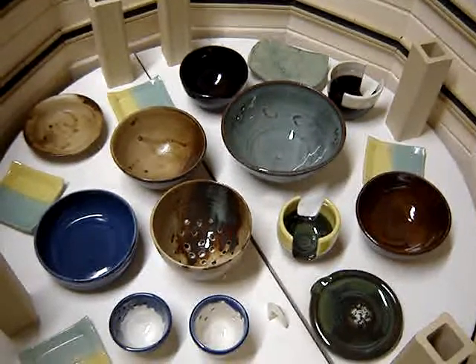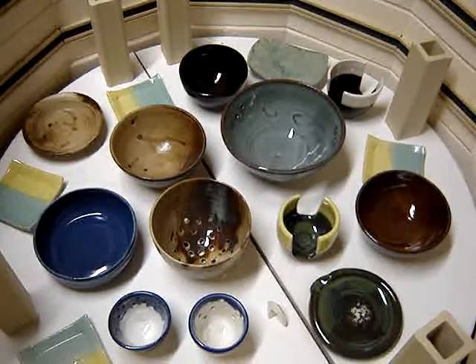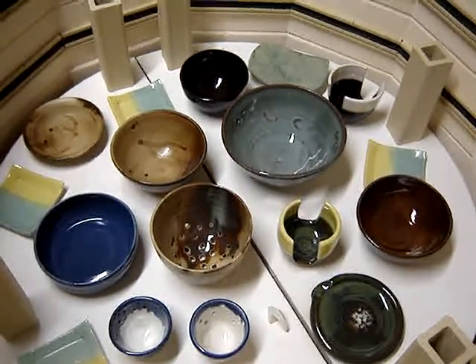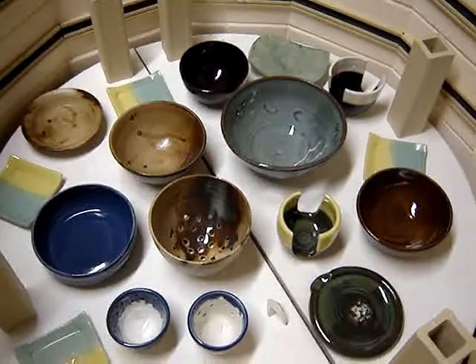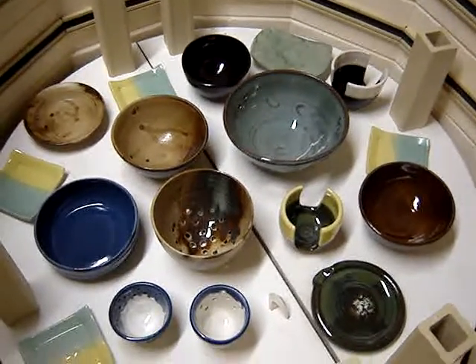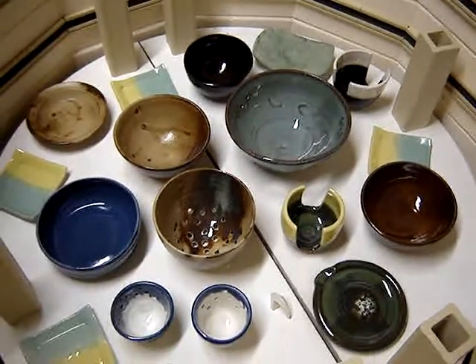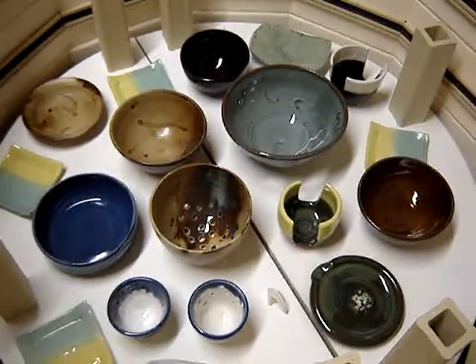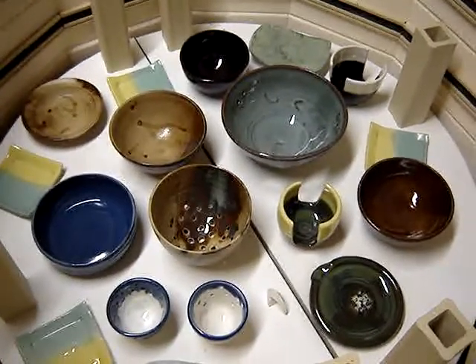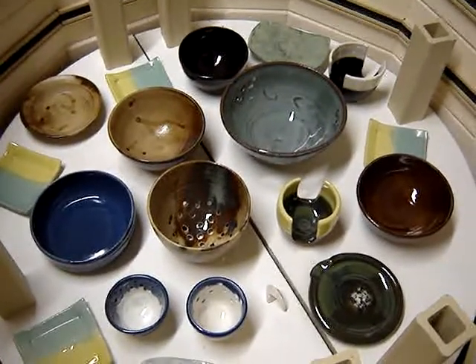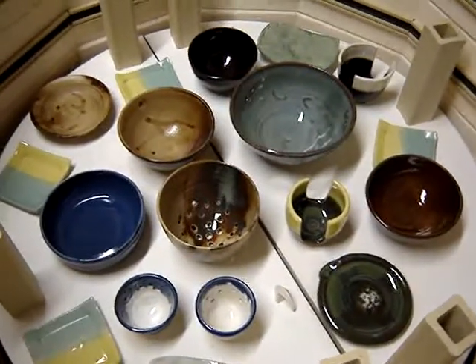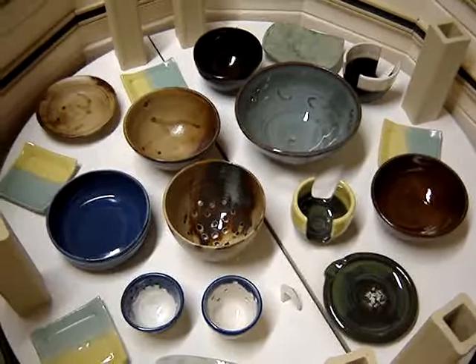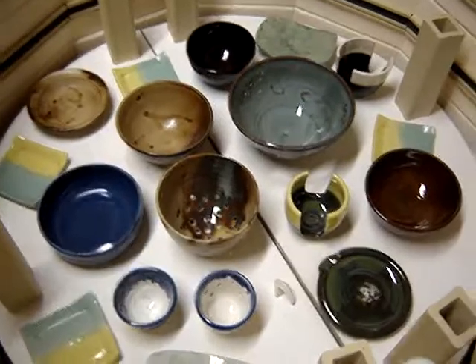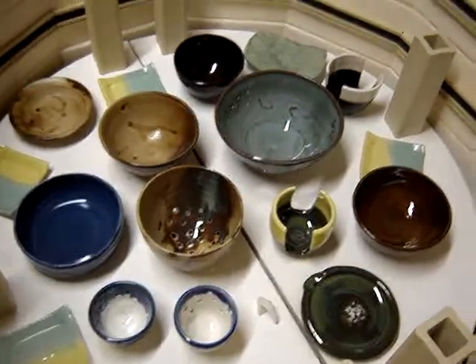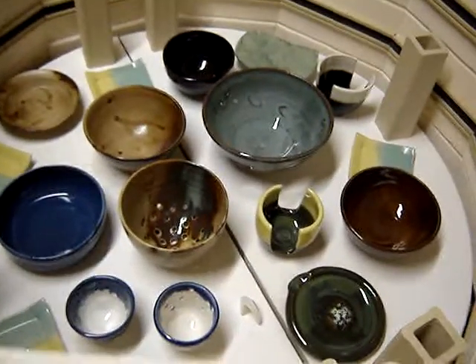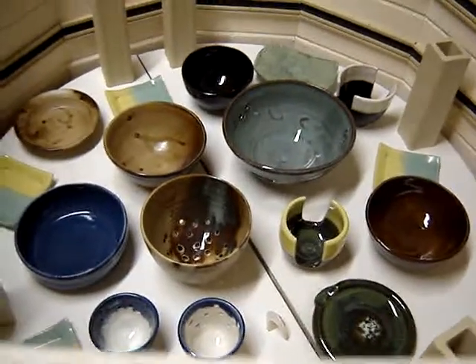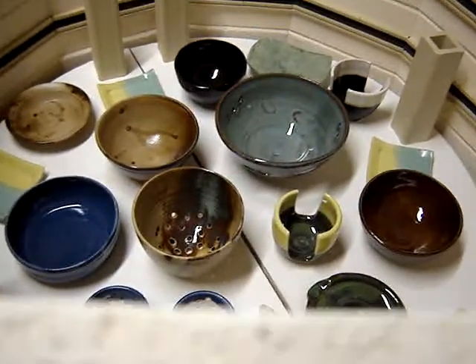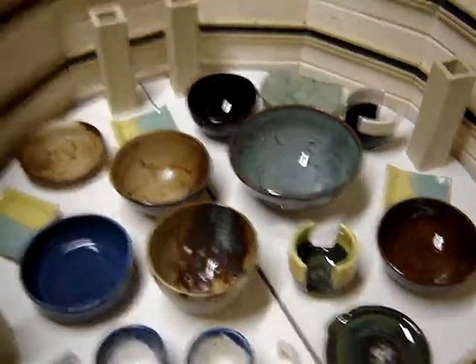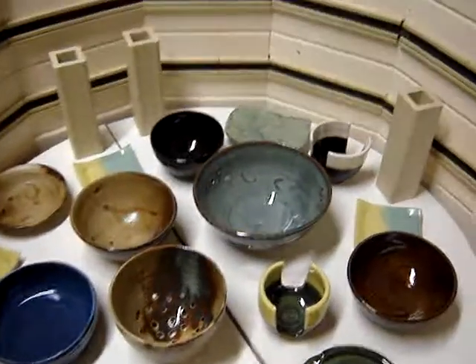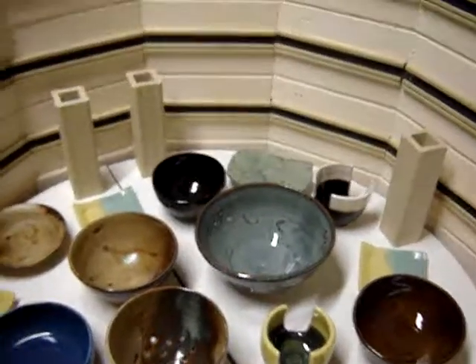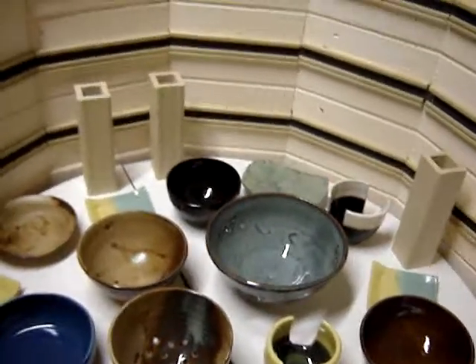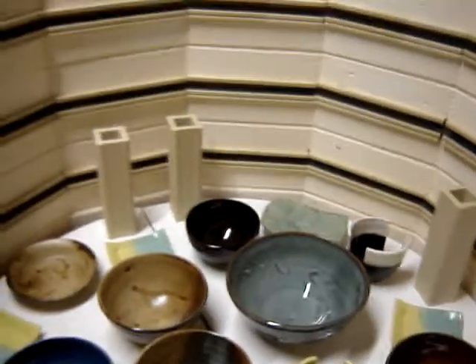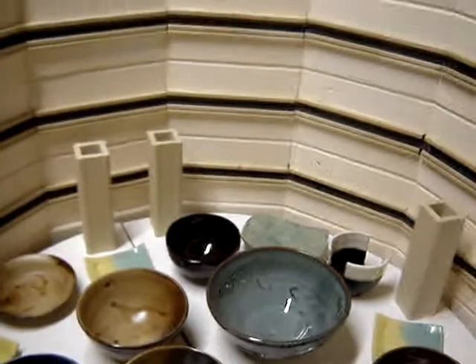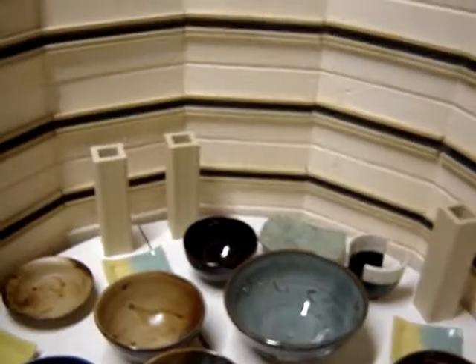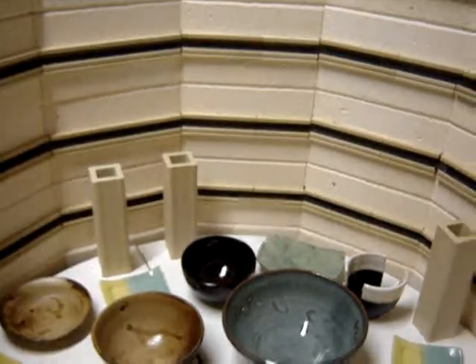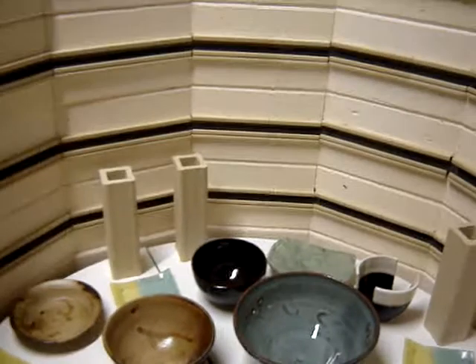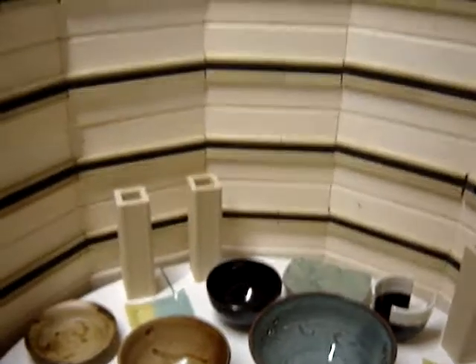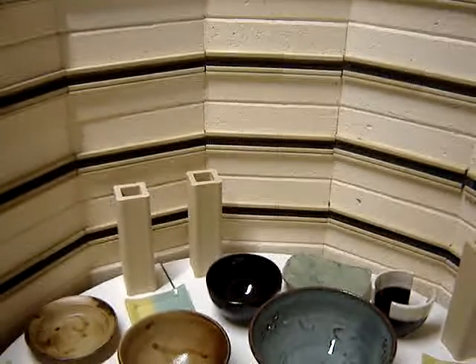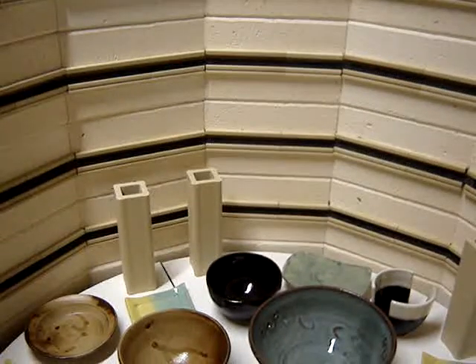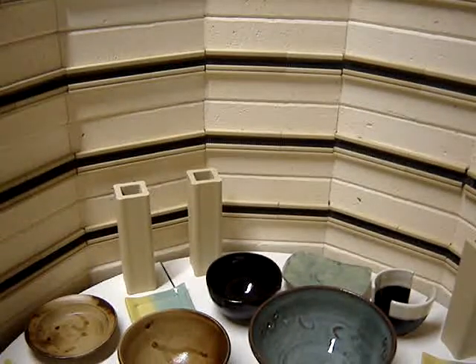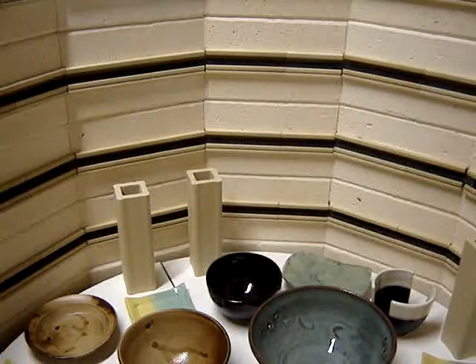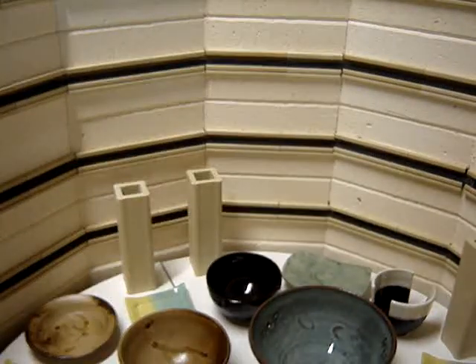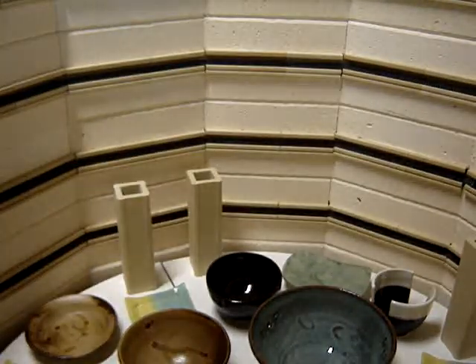This is part two of my April 27, 2012 kiln opening. I see a few things in there that I'm happy about and a few things I am really upset over, but you live and learn. So let me see if I can pull them out real quick.